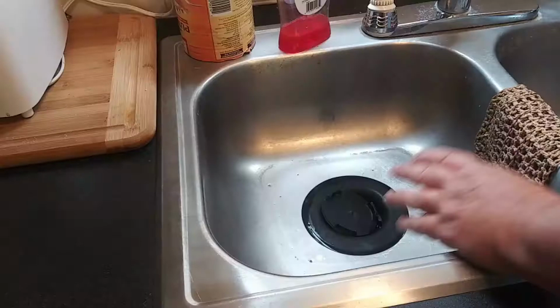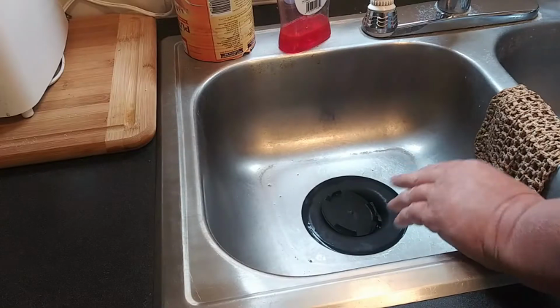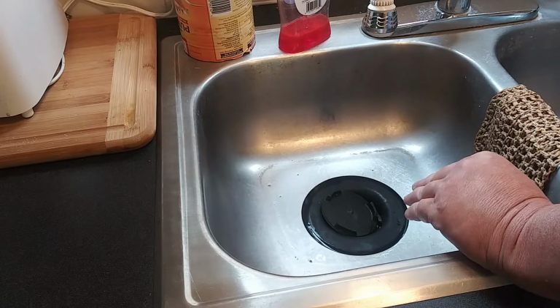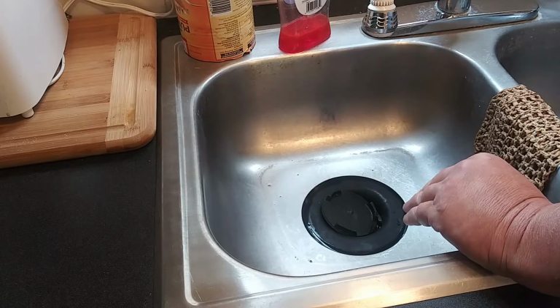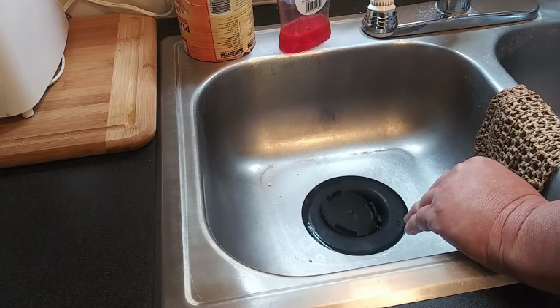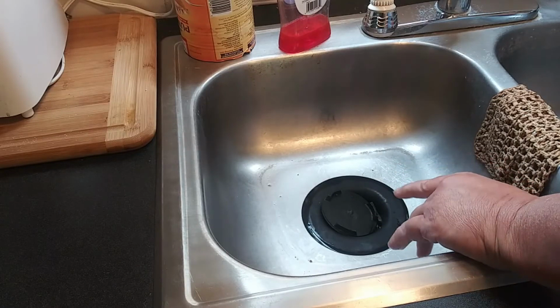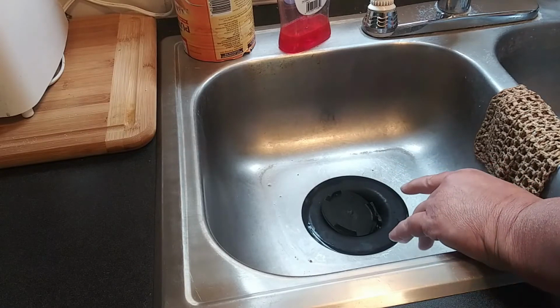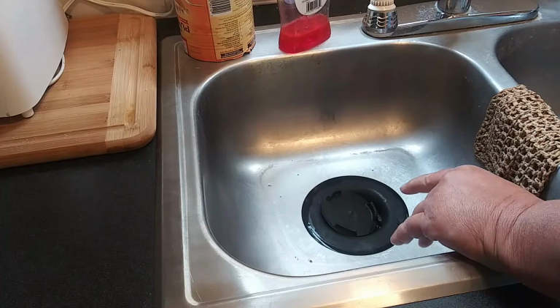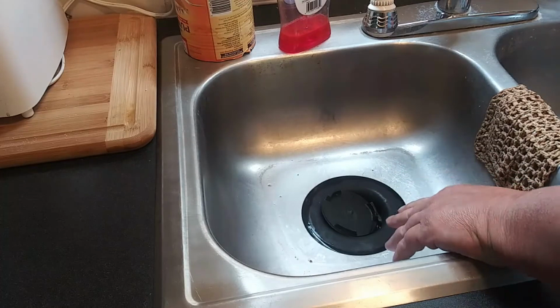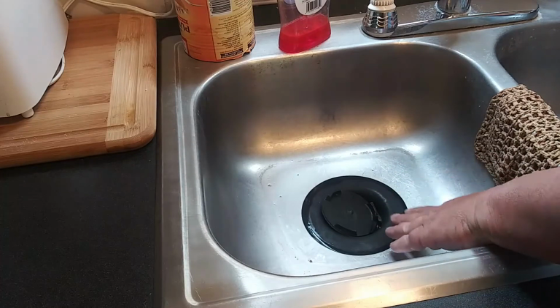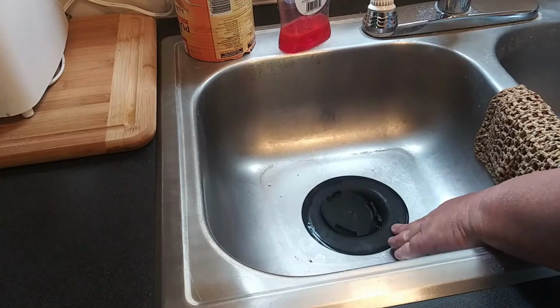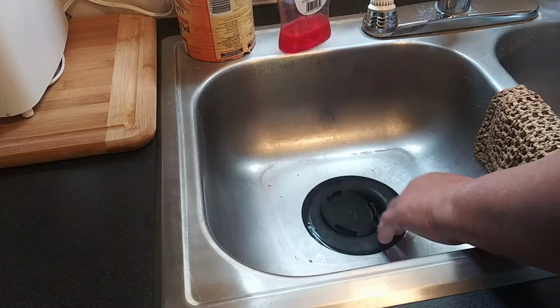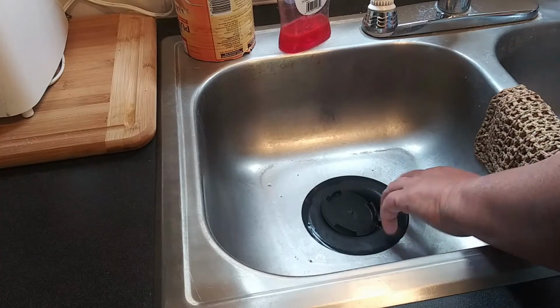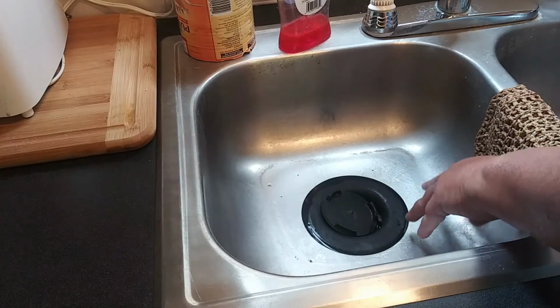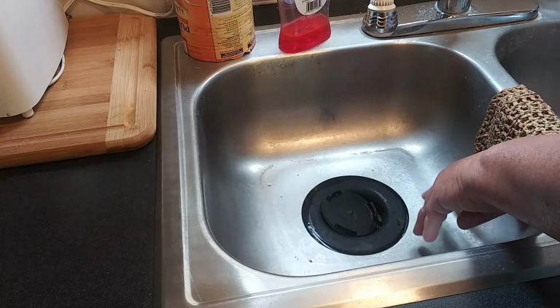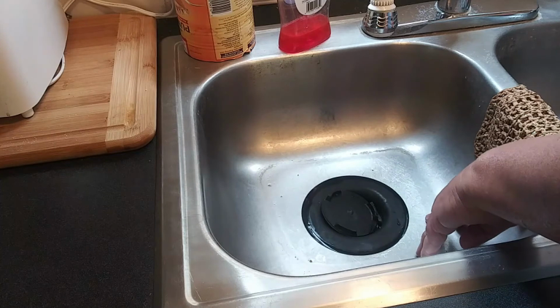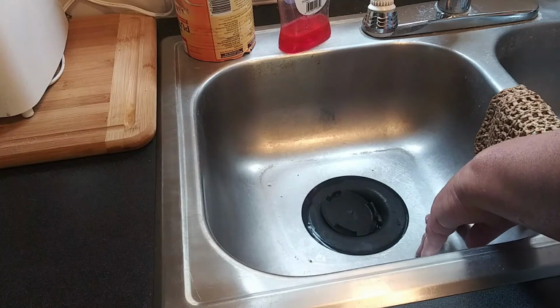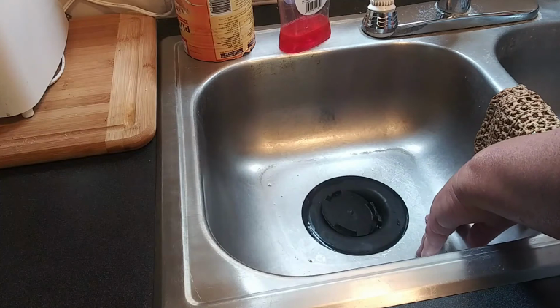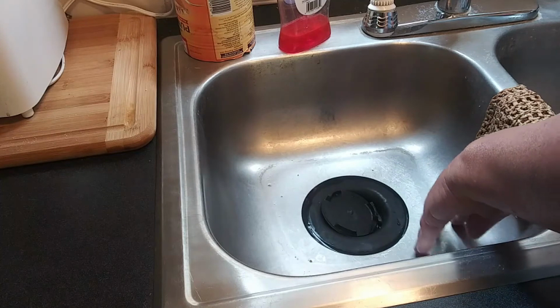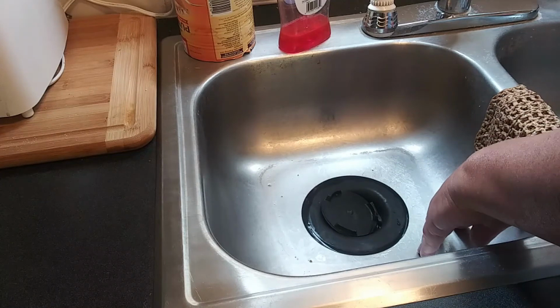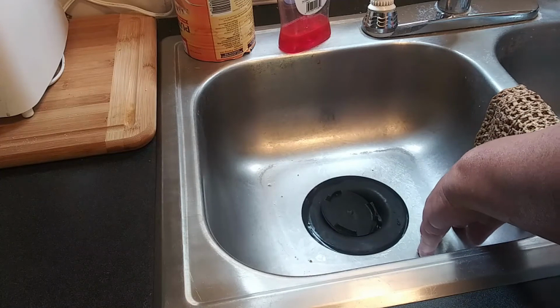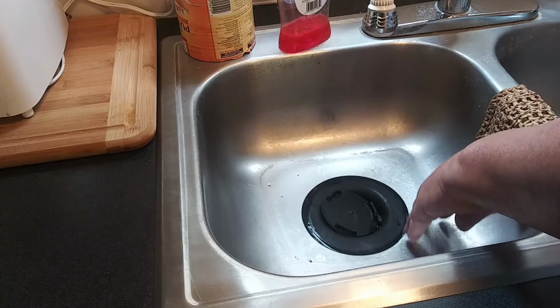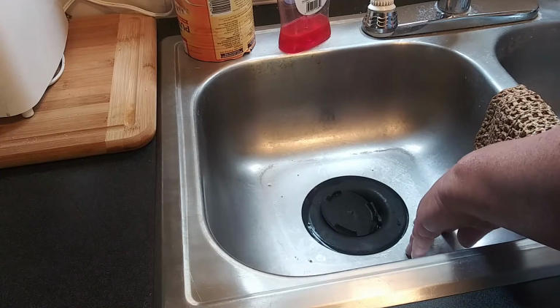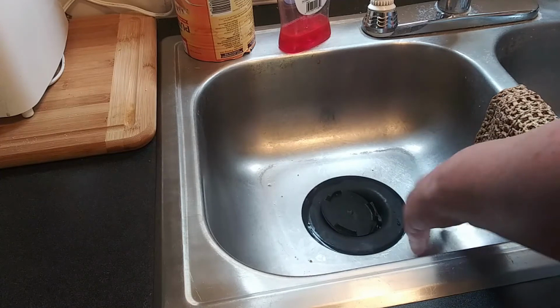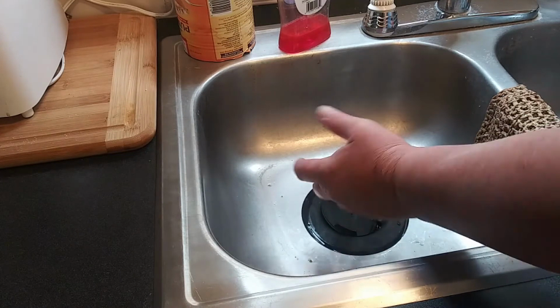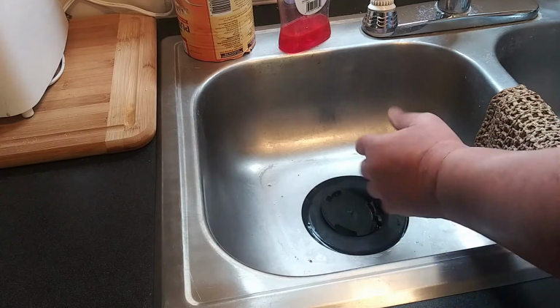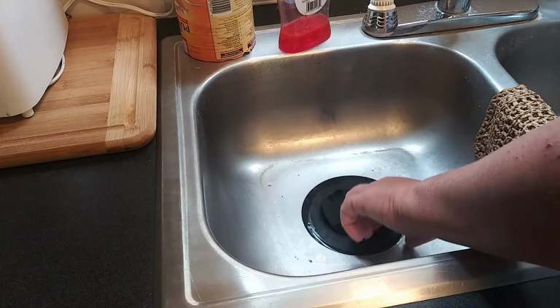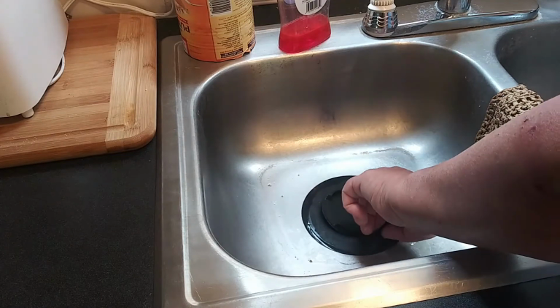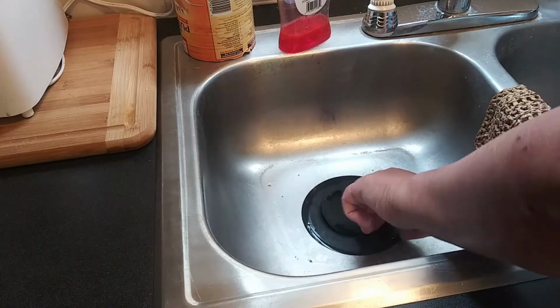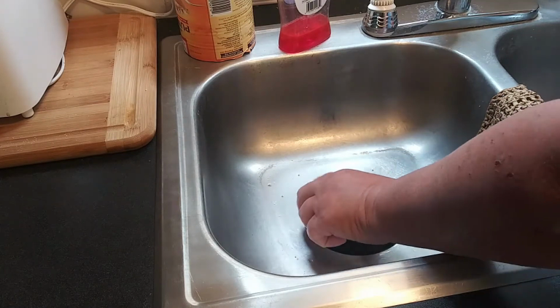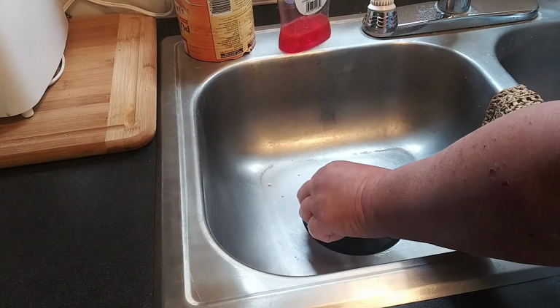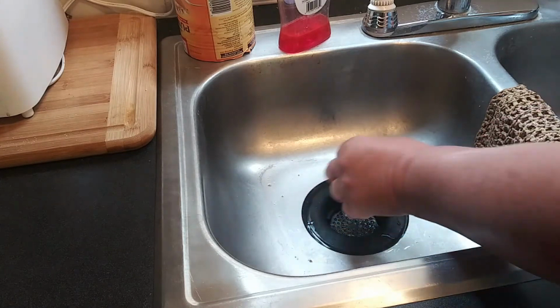Welcome to Survival on a Budget Made Easy. In this video we're replacing the strainer basket in a mobile home sink, or mobile home trailer, whatever you want to call it.